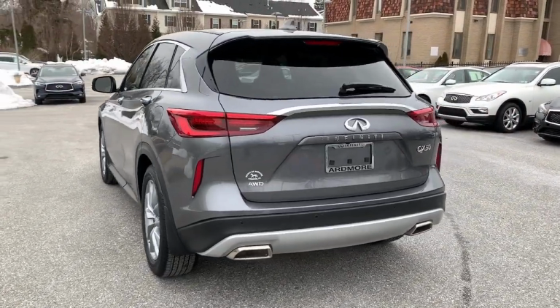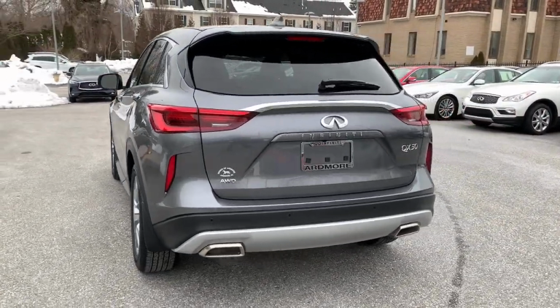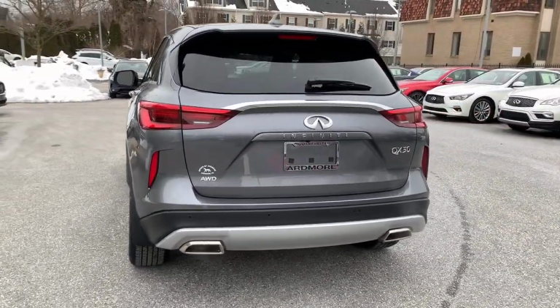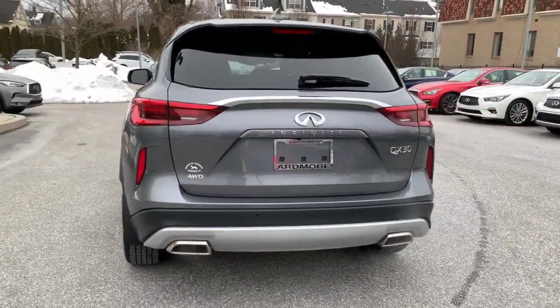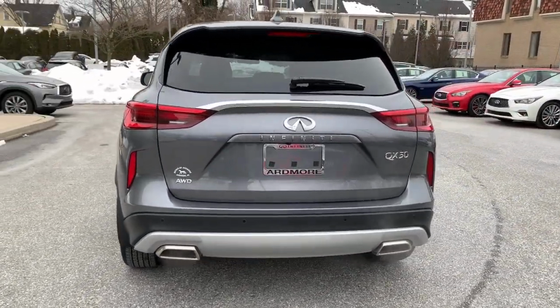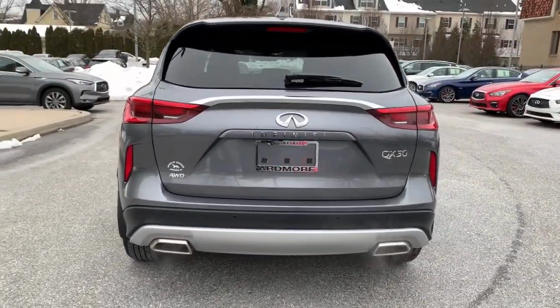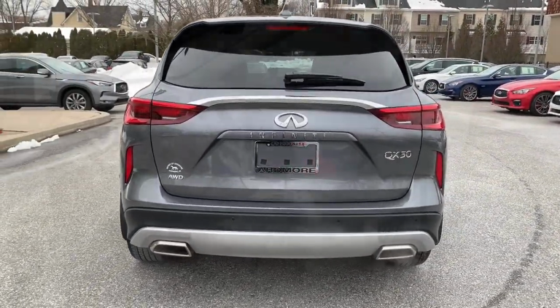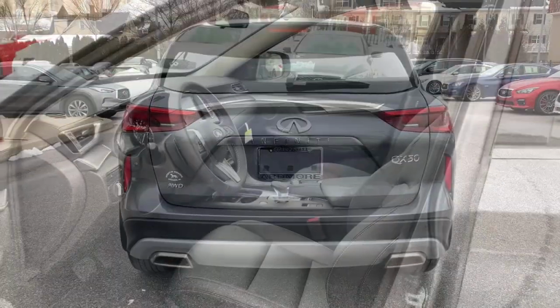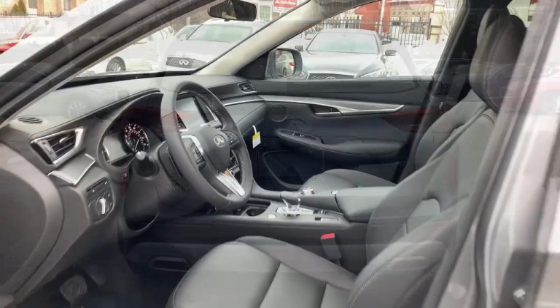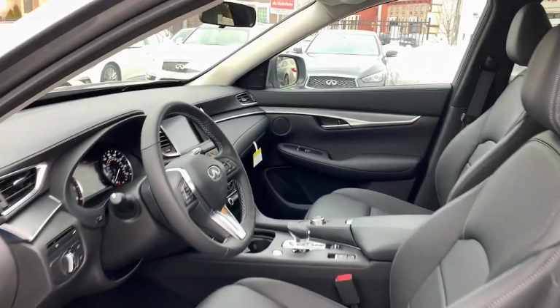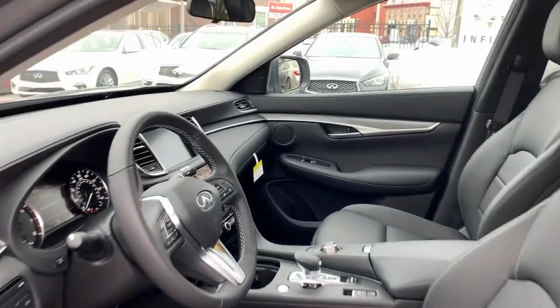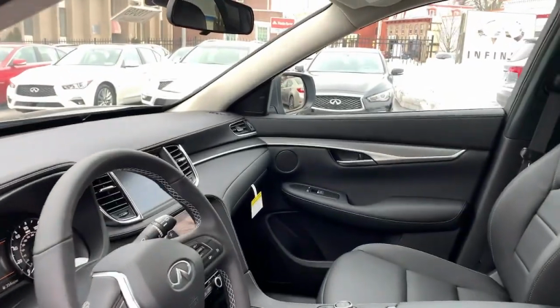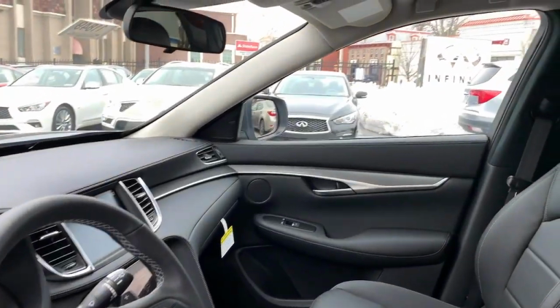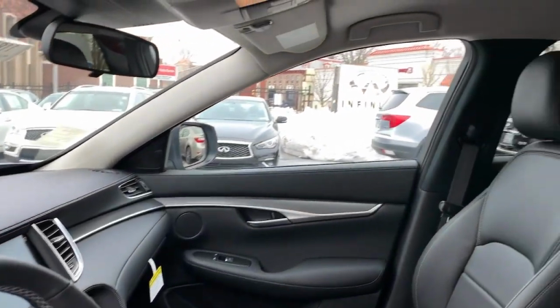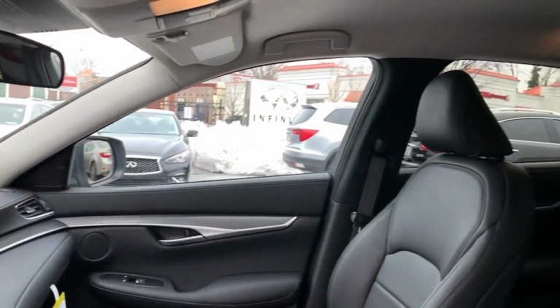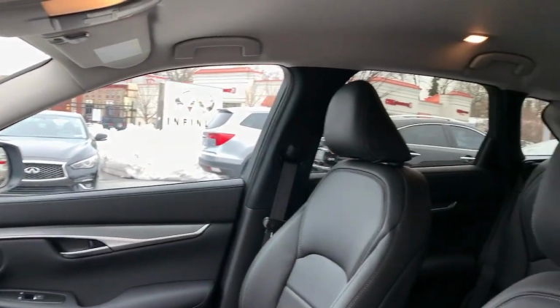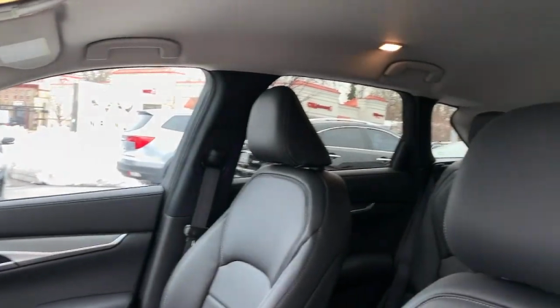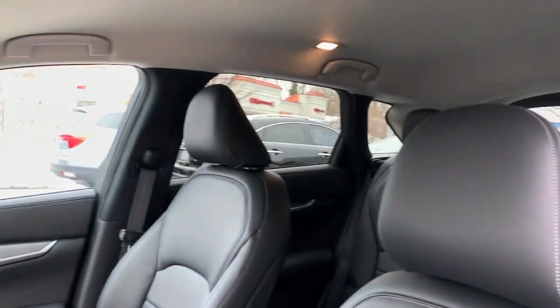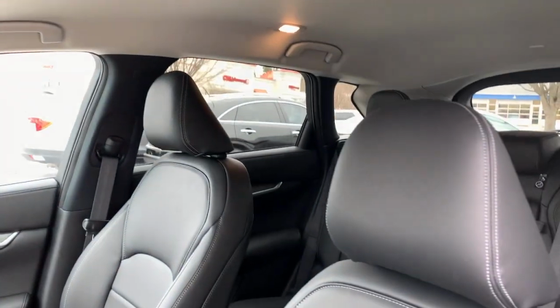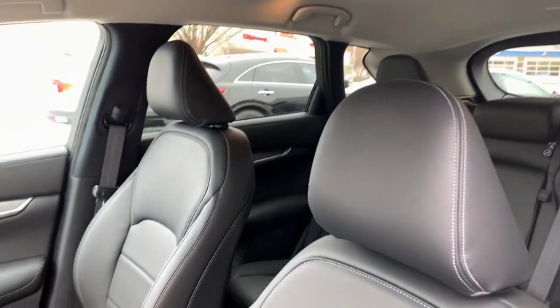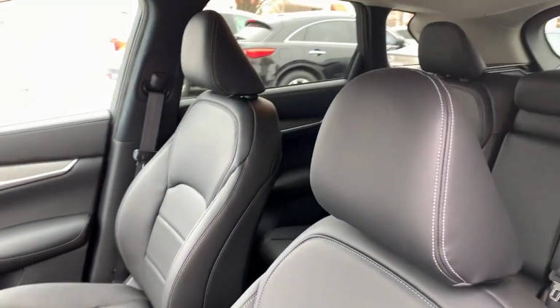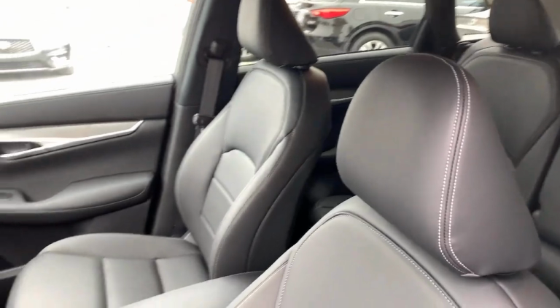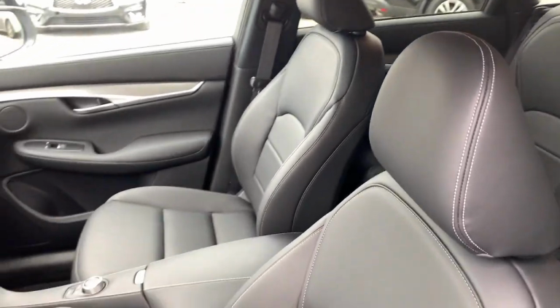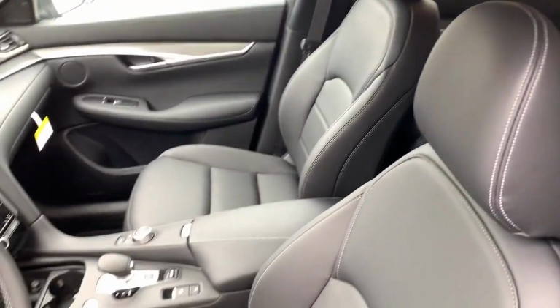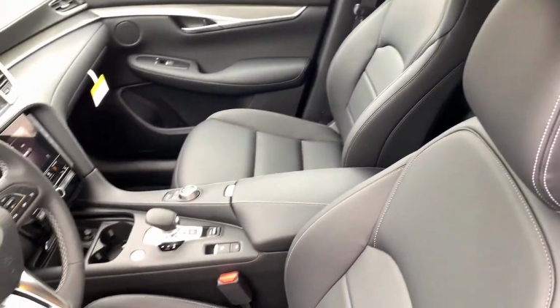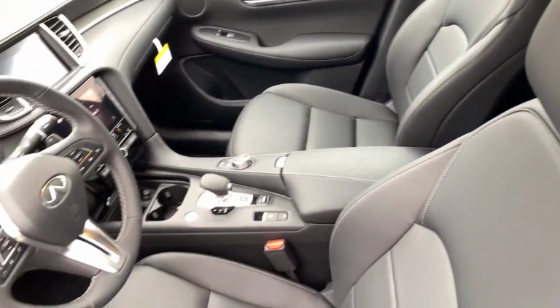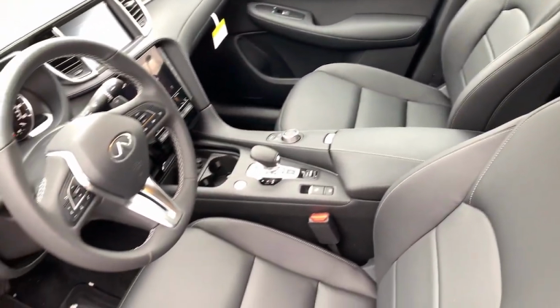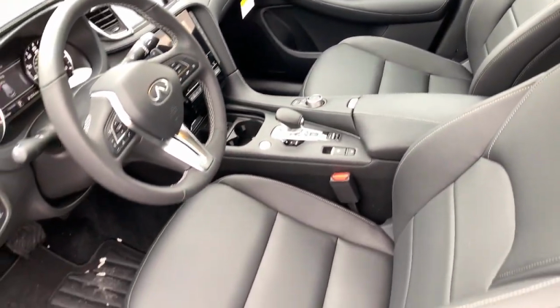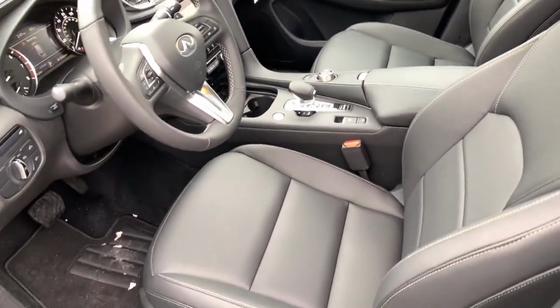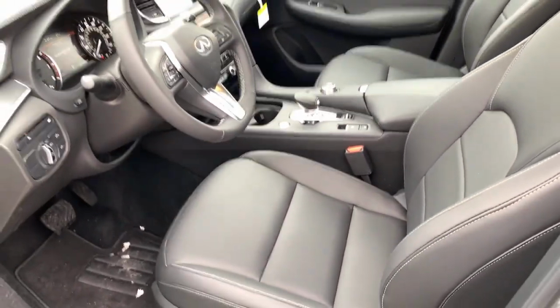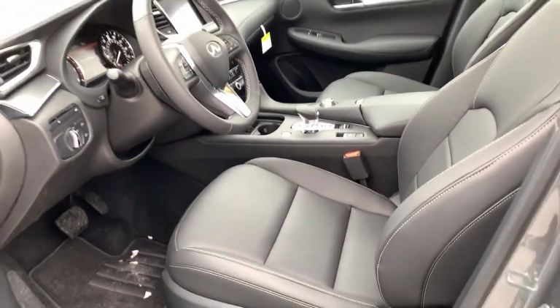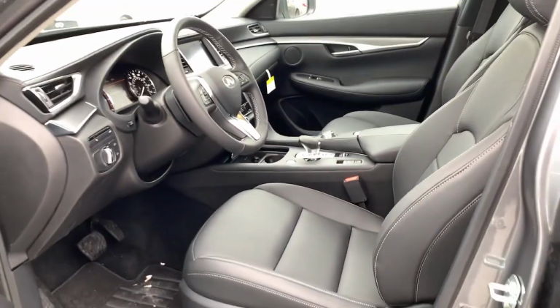All-wheel drive, keyless entry, power liftgate, keyless start, power passenger seat, satellite radio, backup camera, power driver seat, Bluetooth connection, blind spot monitor.